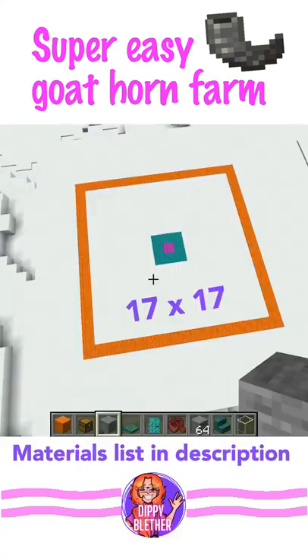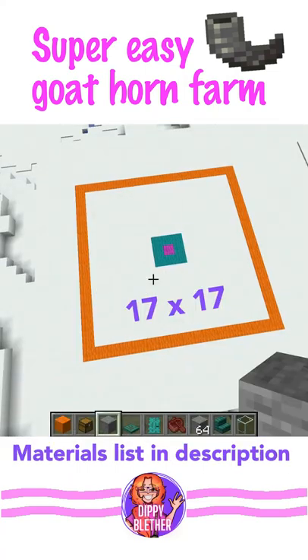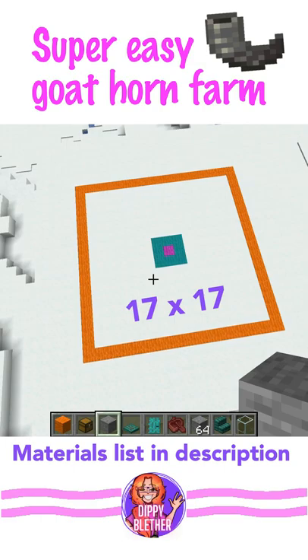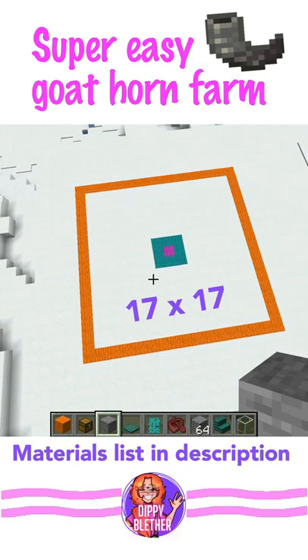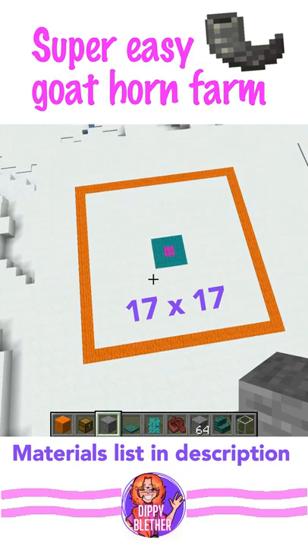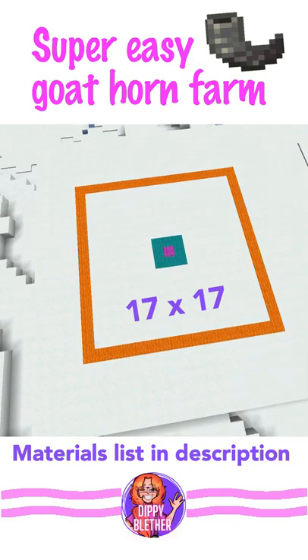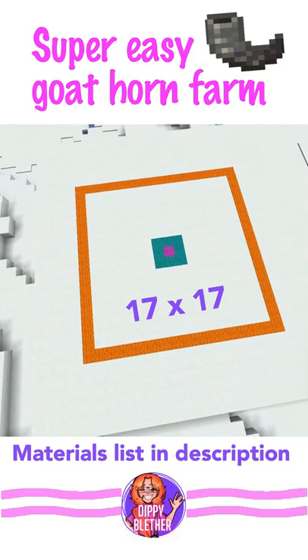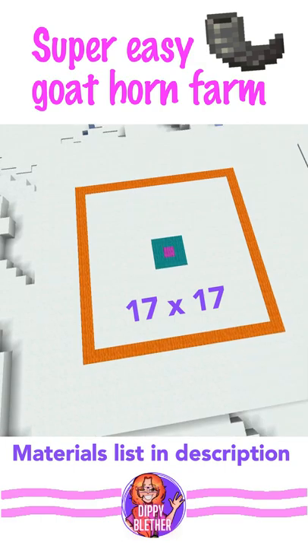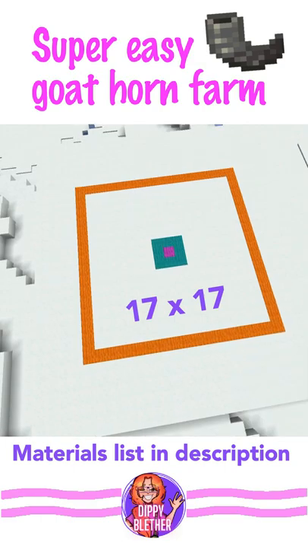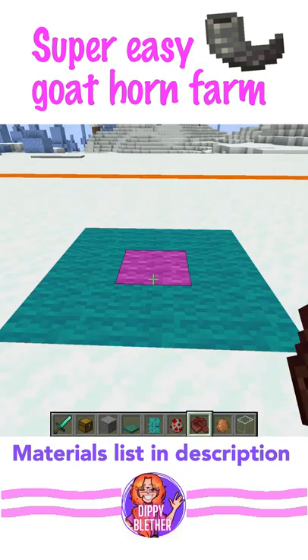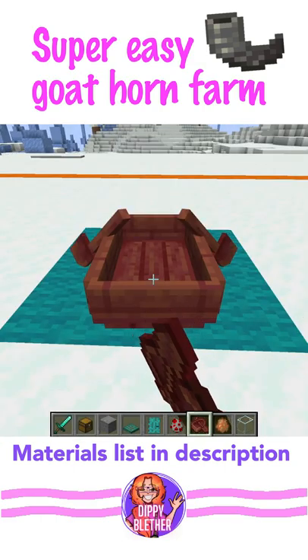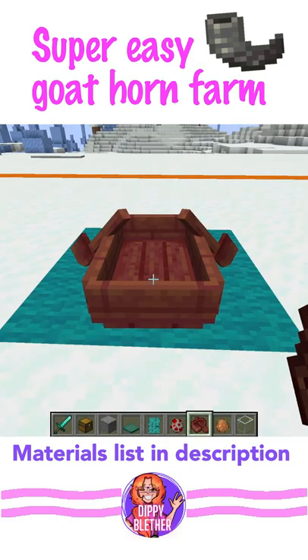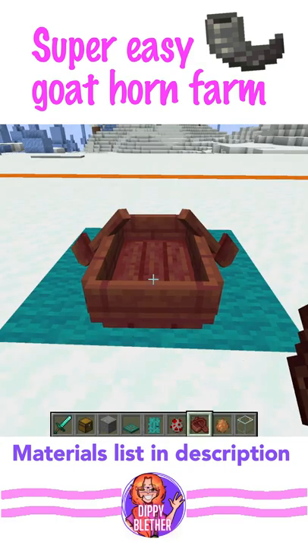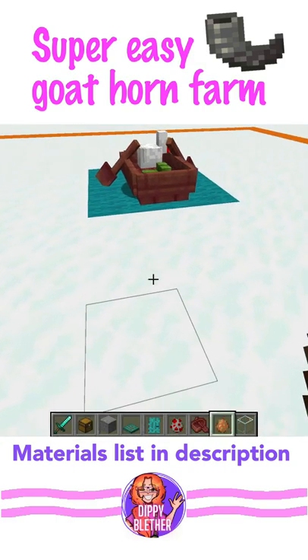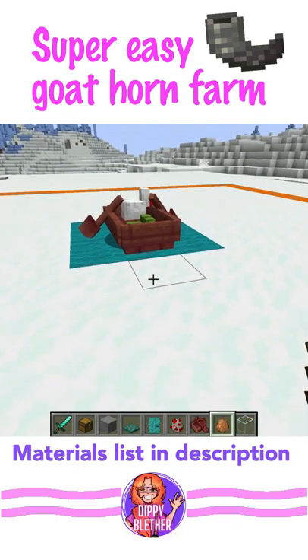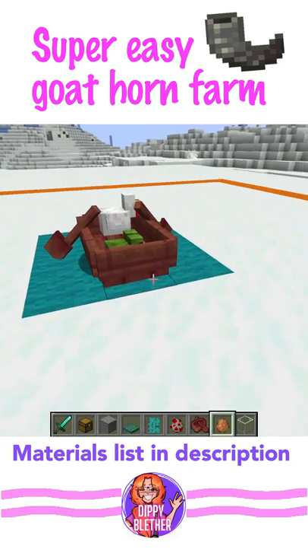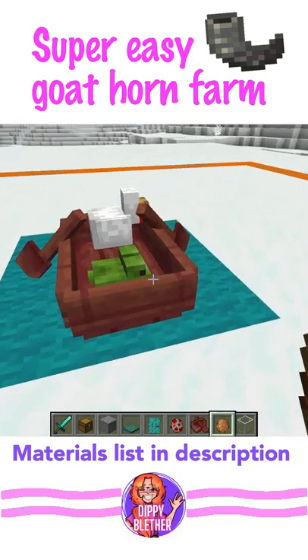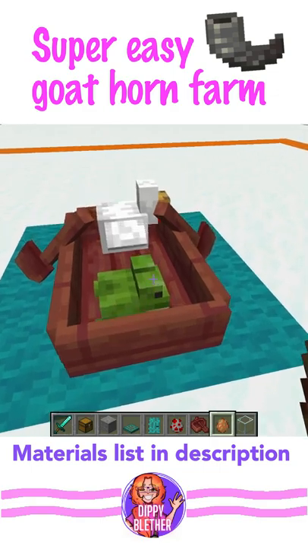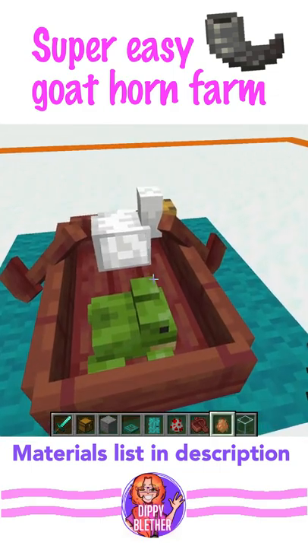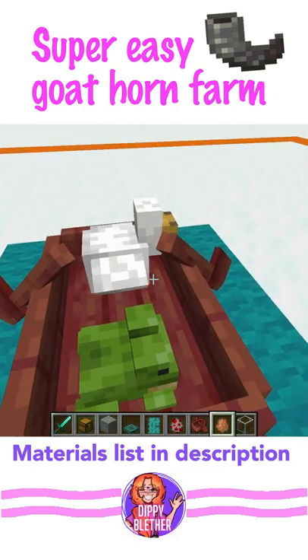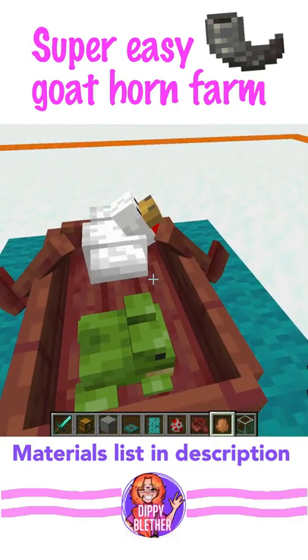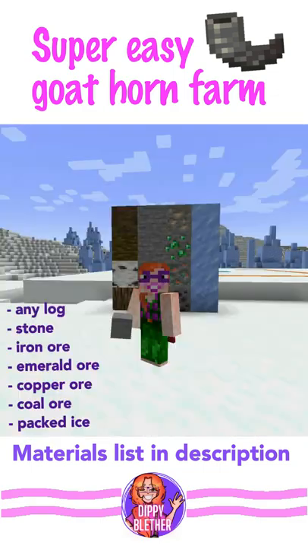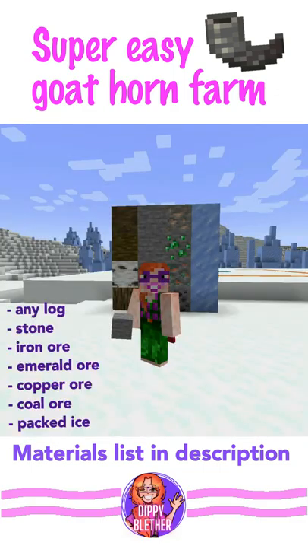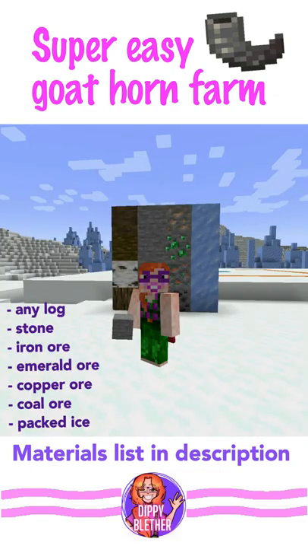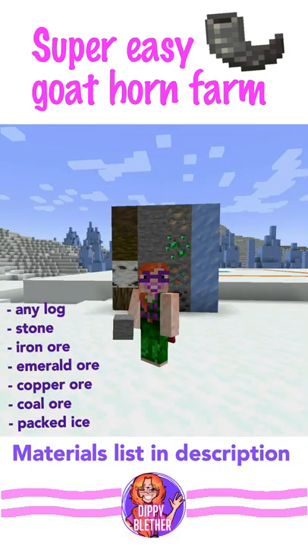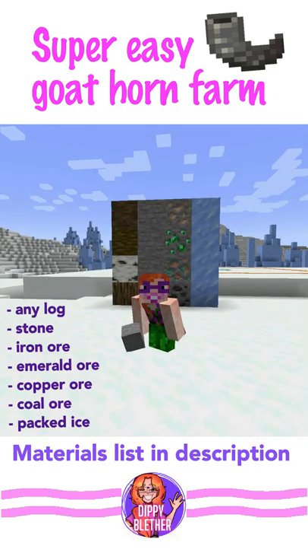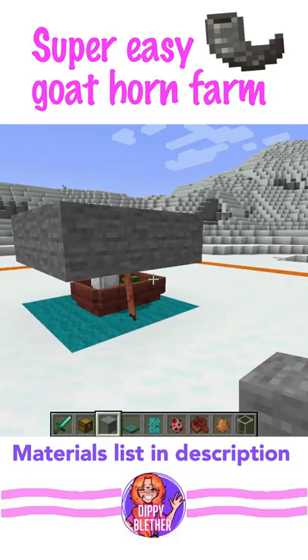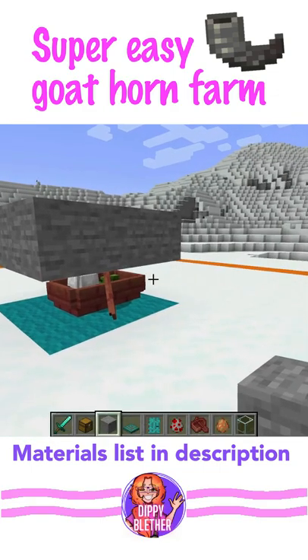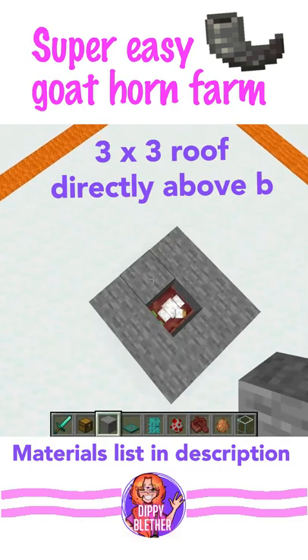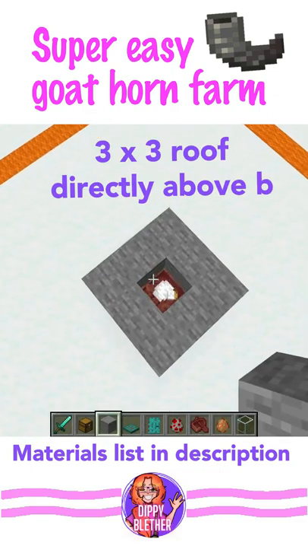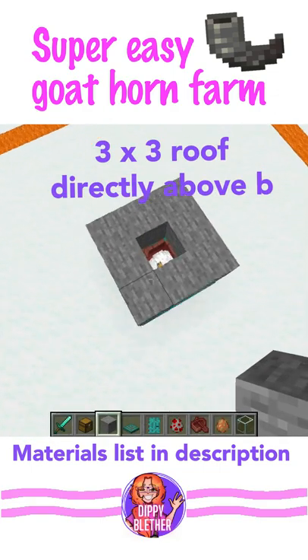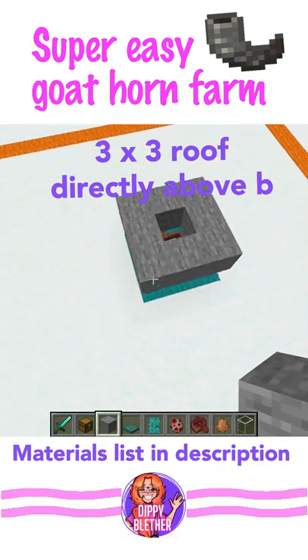Prepare a 17 by 17 flat area. Place a boat in the middle and fill it with two mobs that are less than one block high. Use one of these types of blocks to build a 3 by 3 roof above the boat.